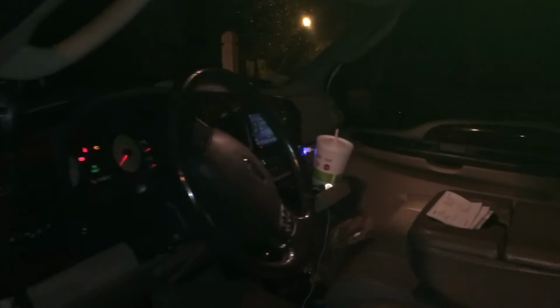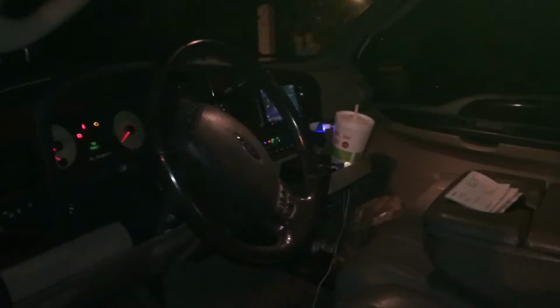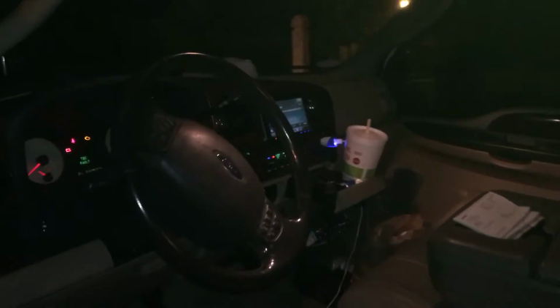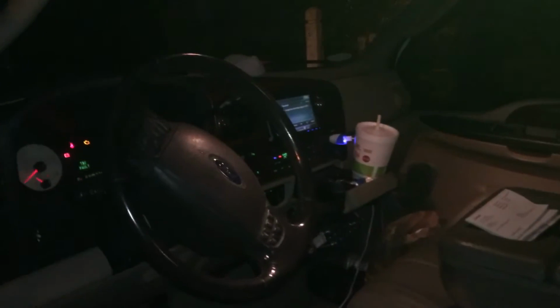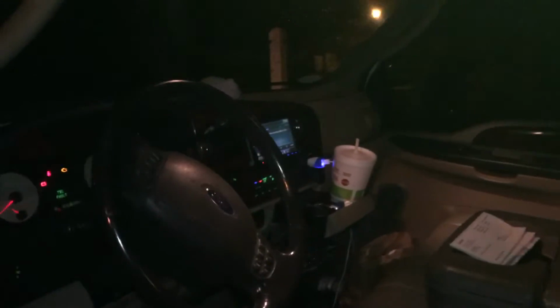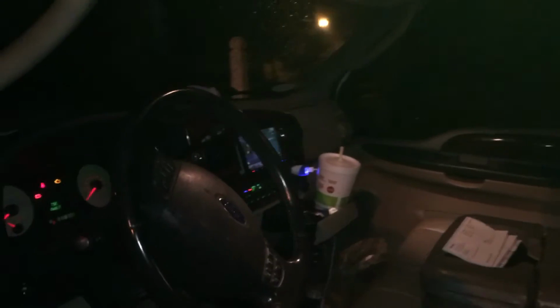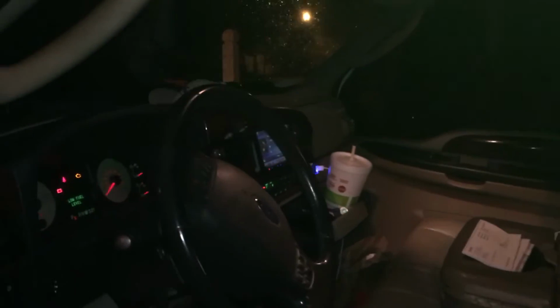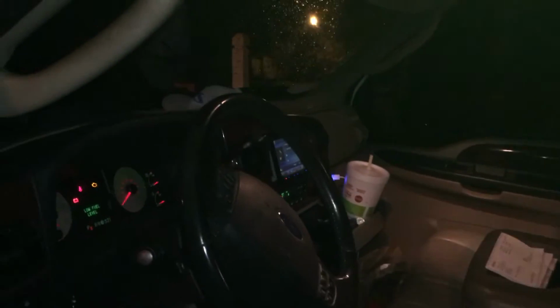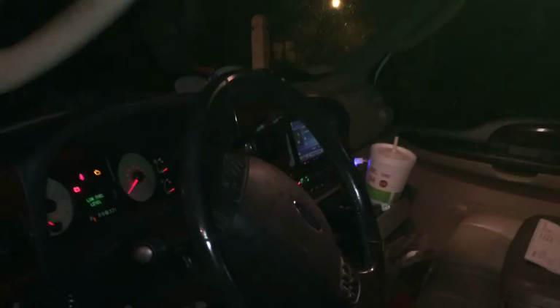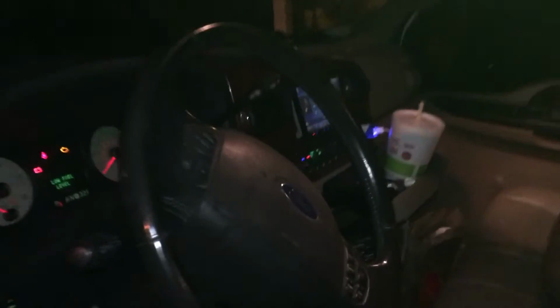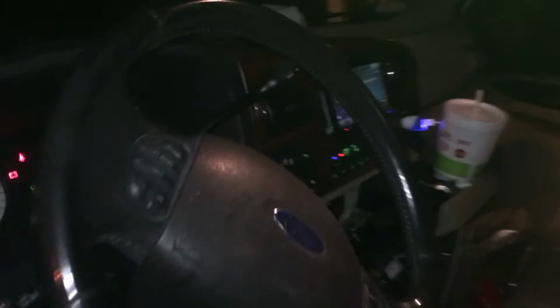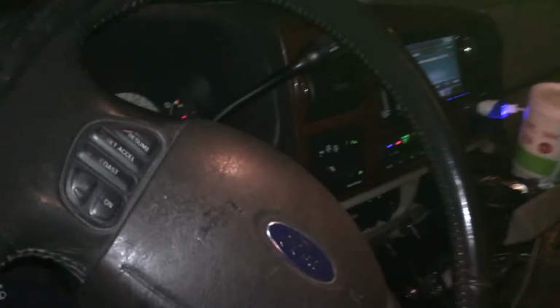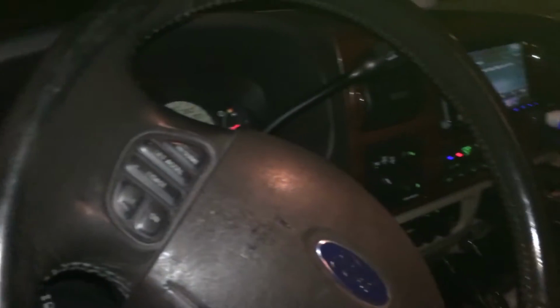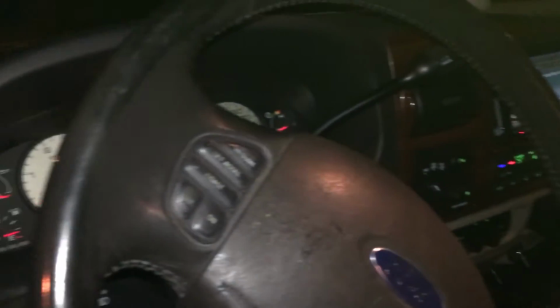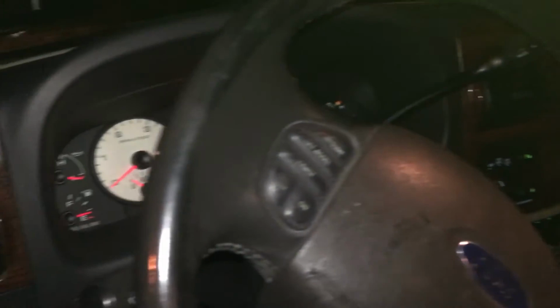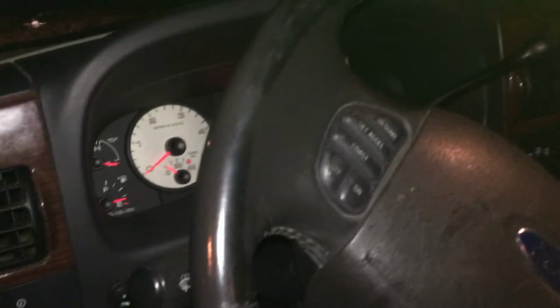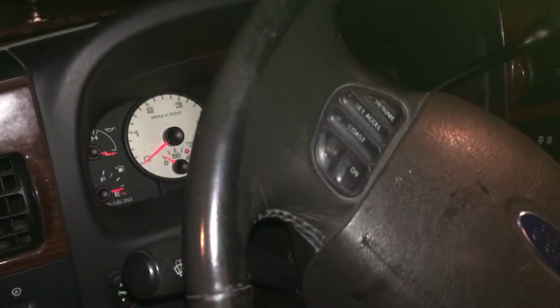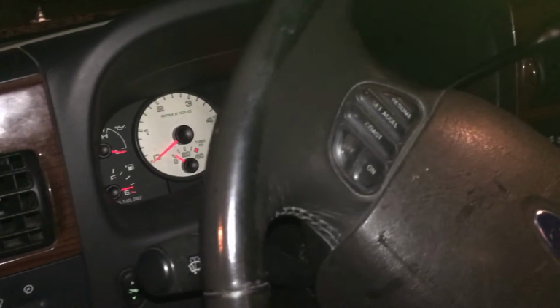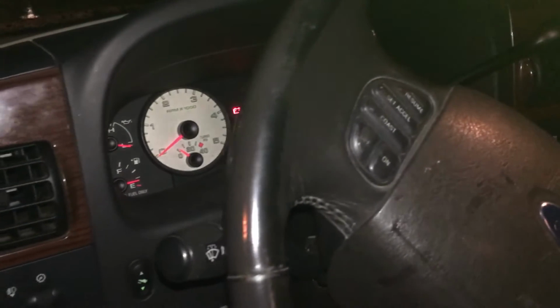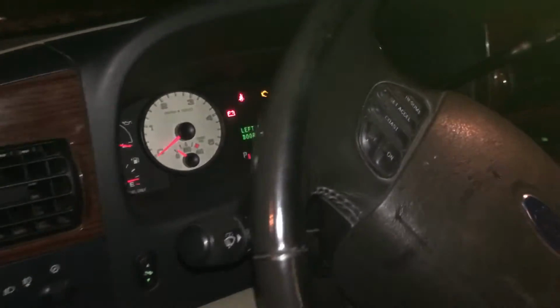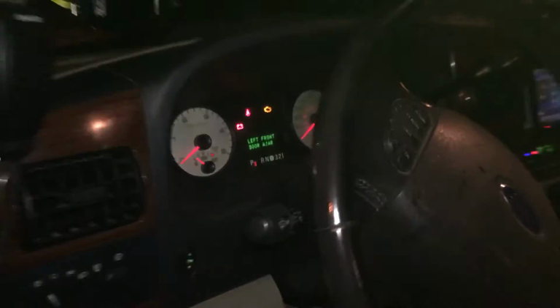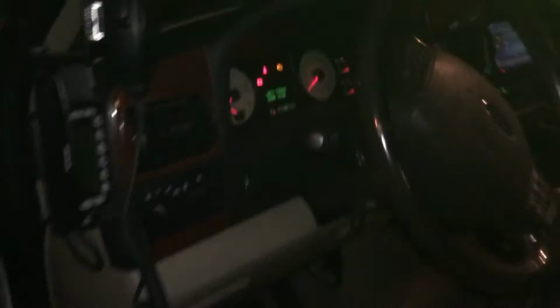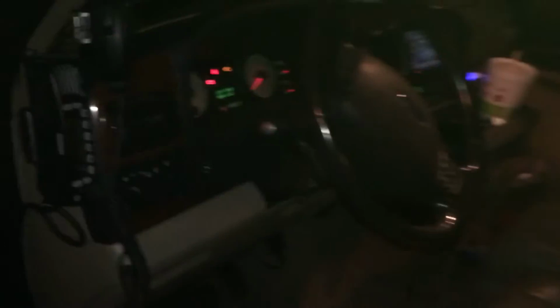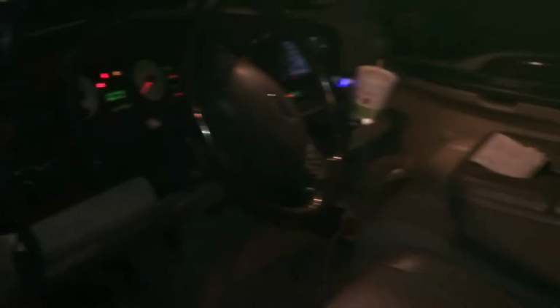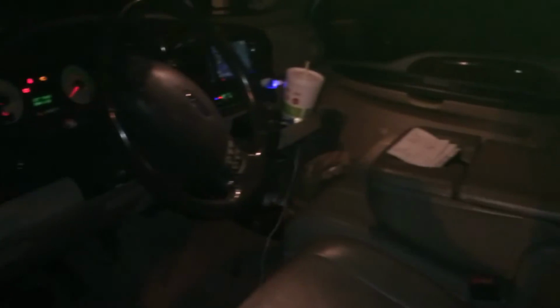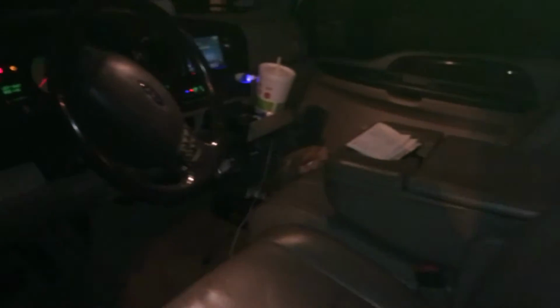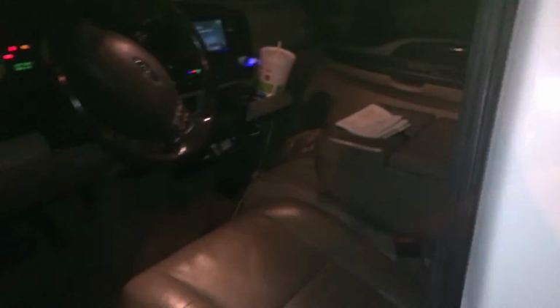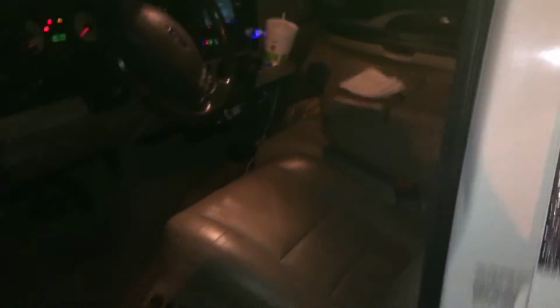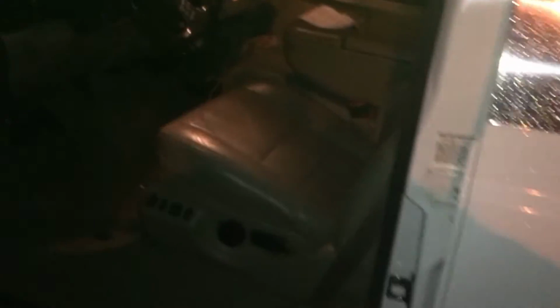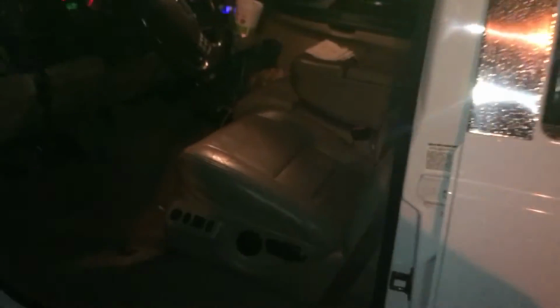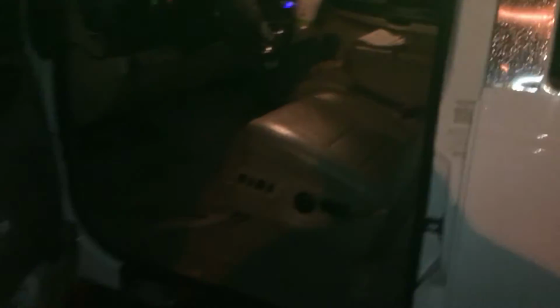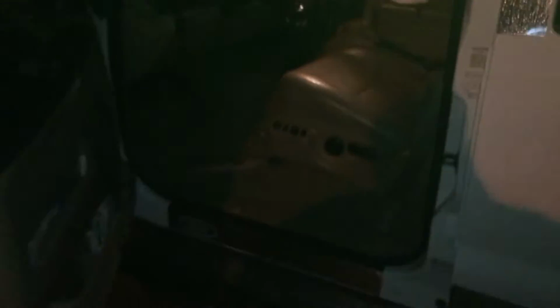Hey guys, Robert with RPL Transport. I want to do a quick video tonight of the work lighting setup we've got on the F350.